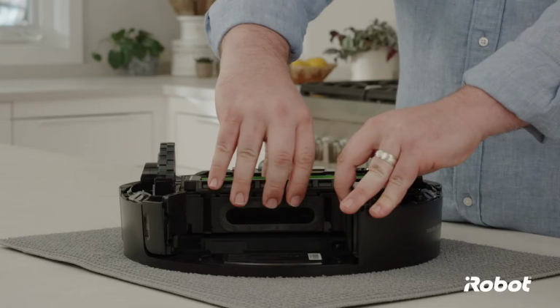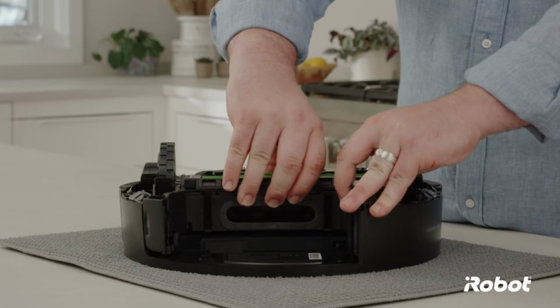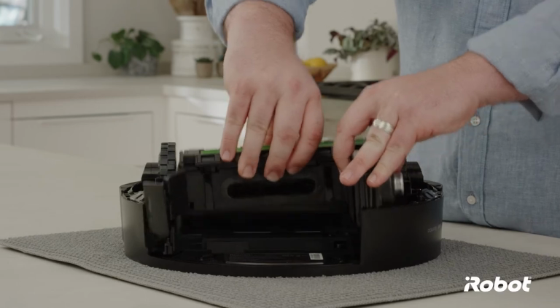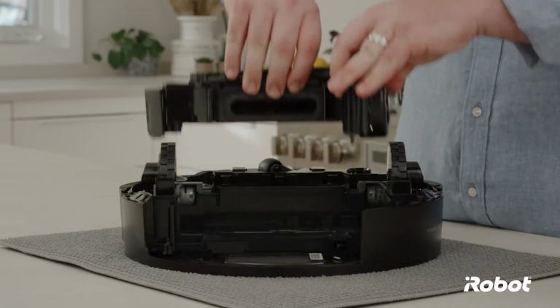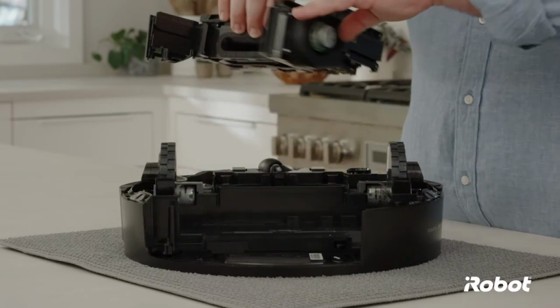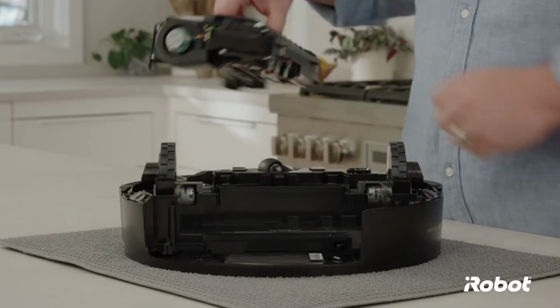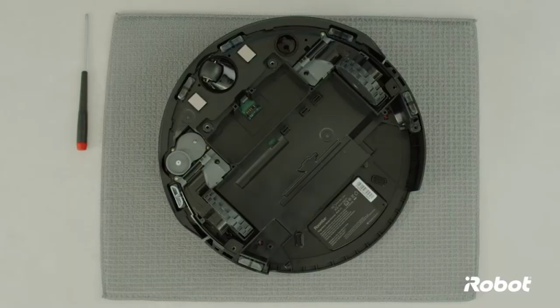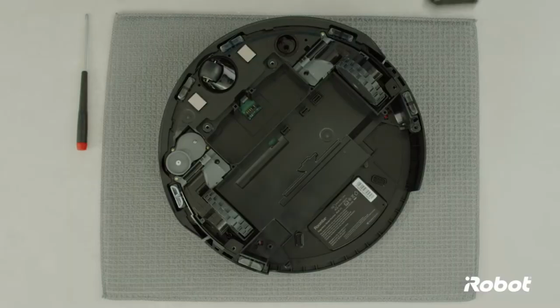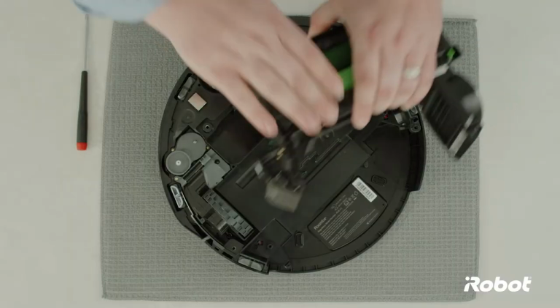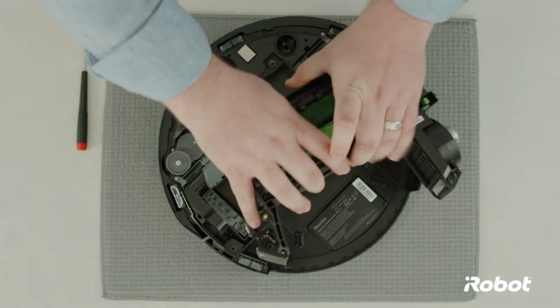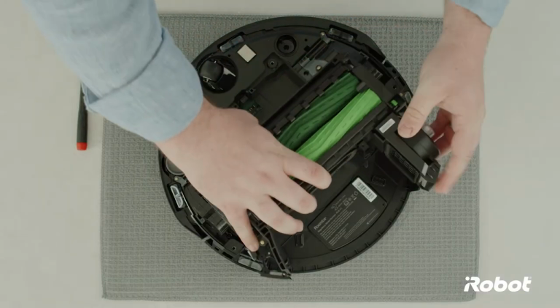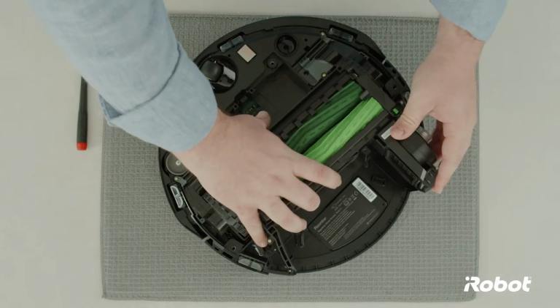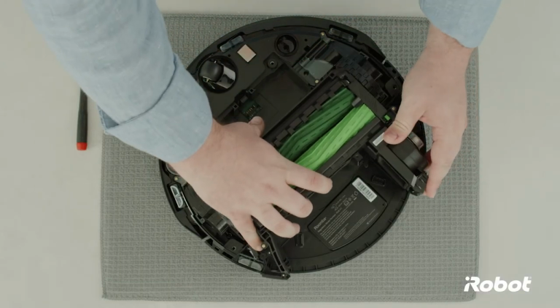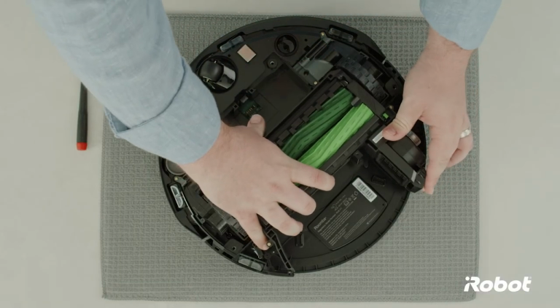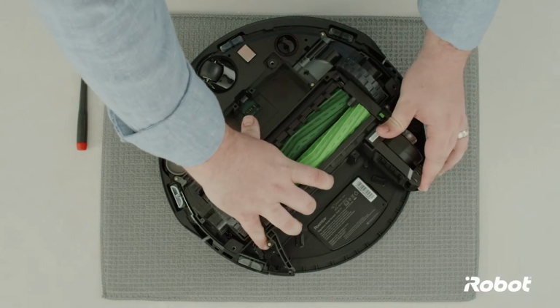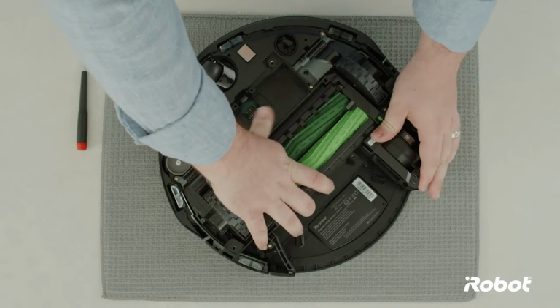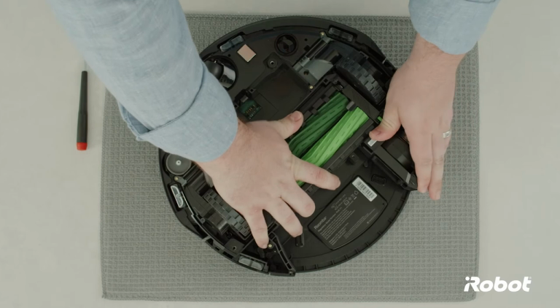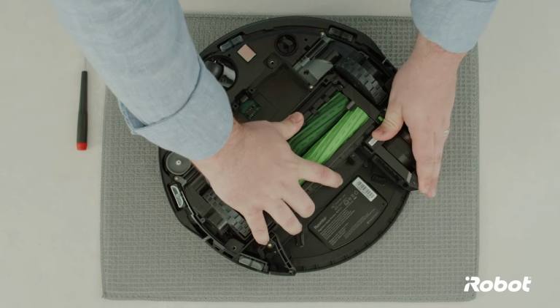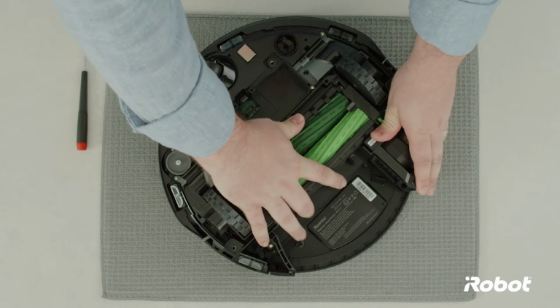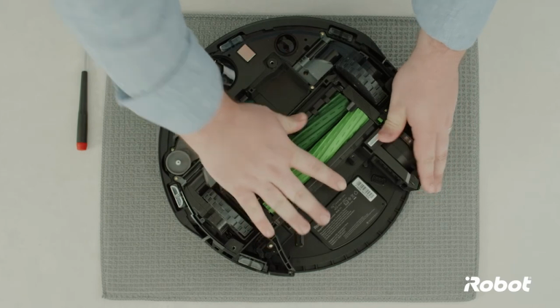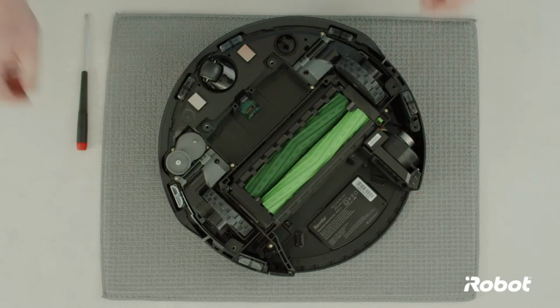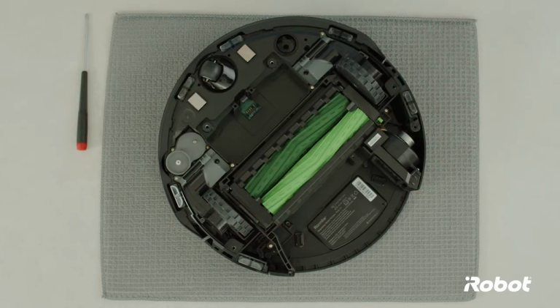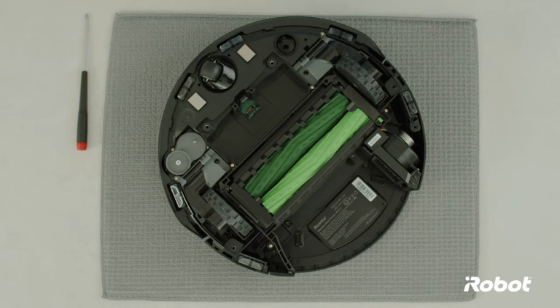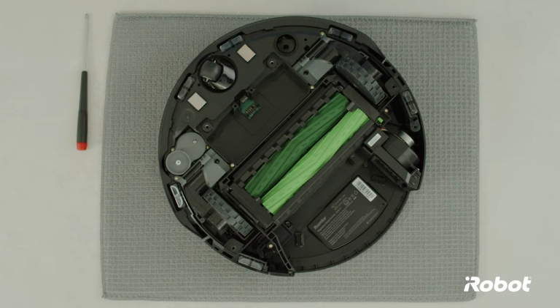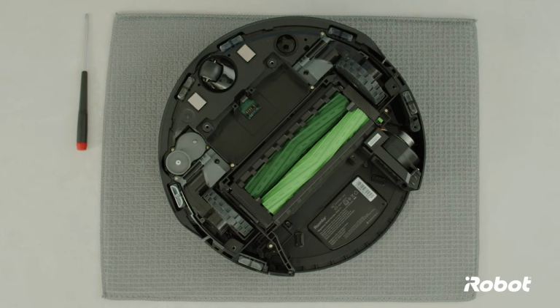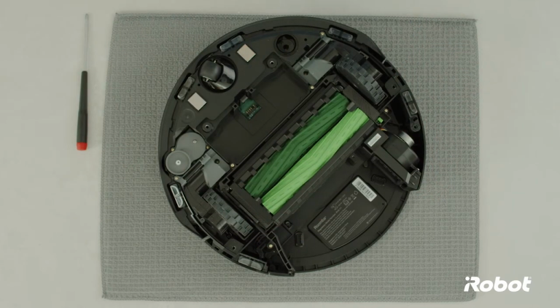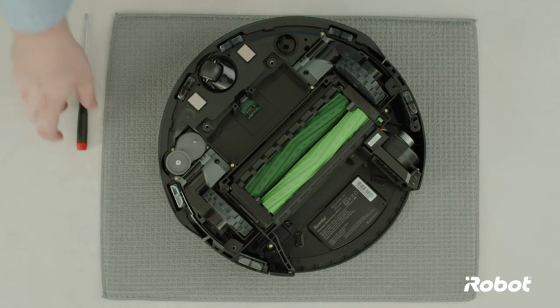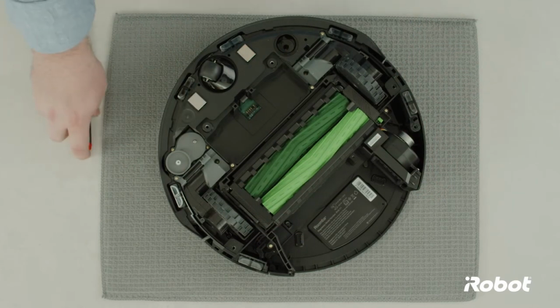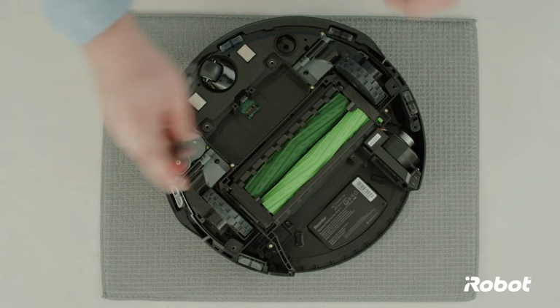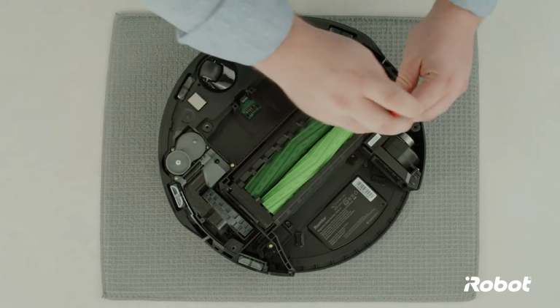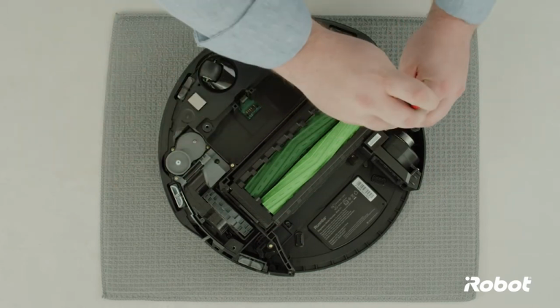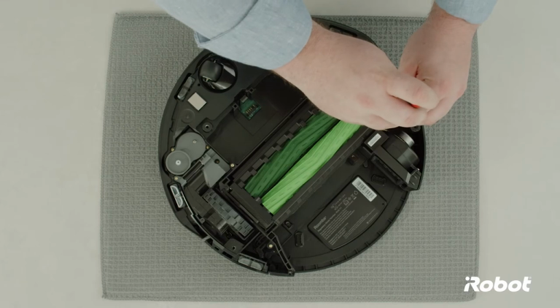Remove the module. Replace the cleaning head module. Tighten the four retaining screws.